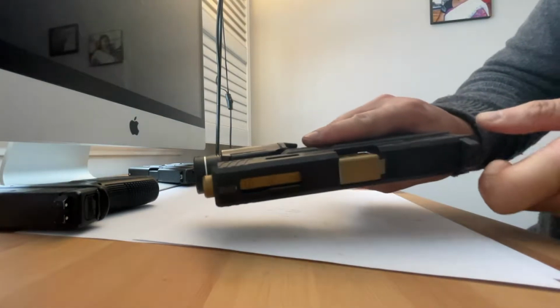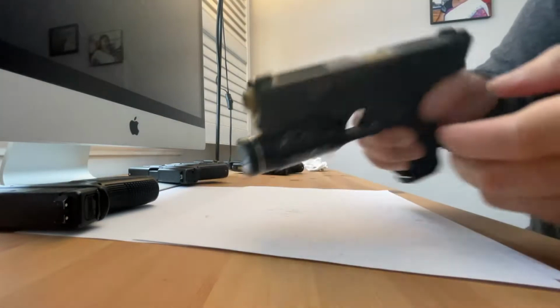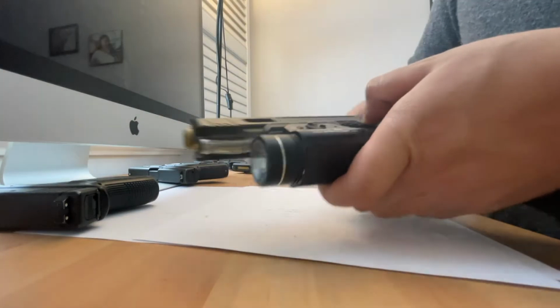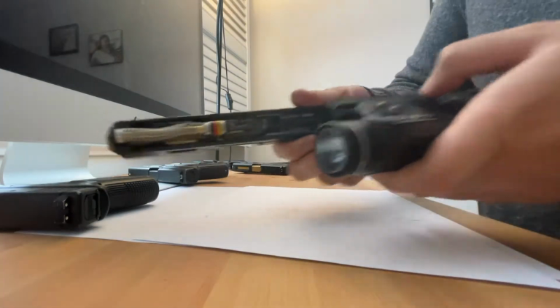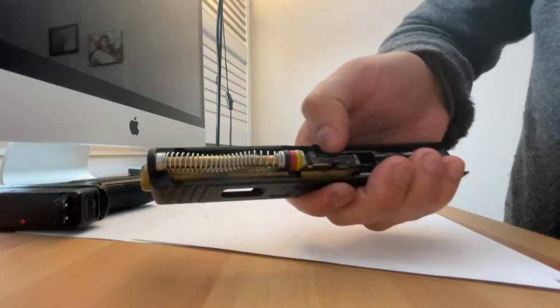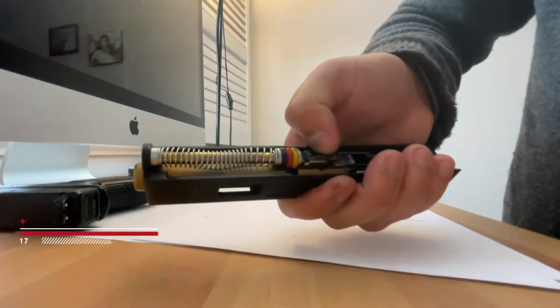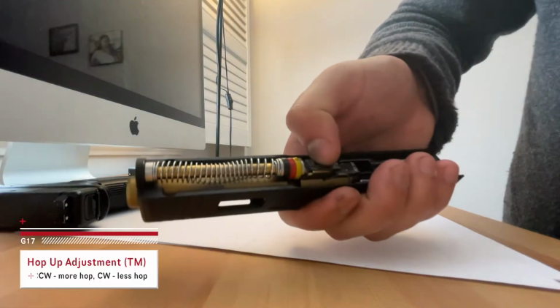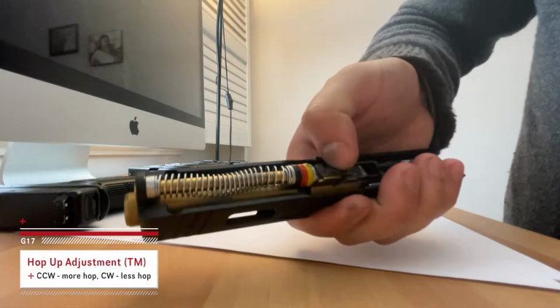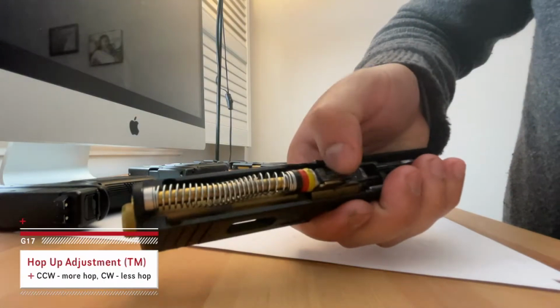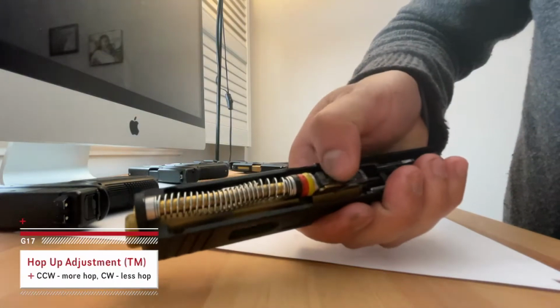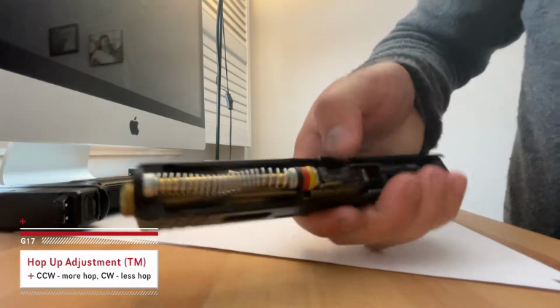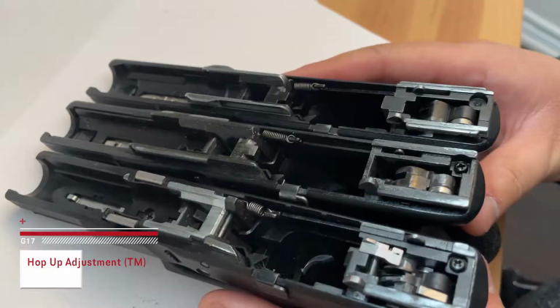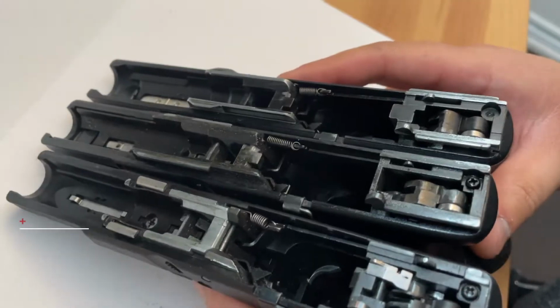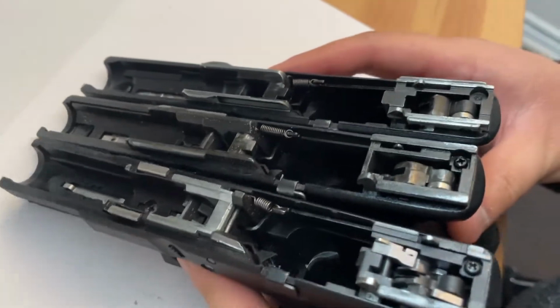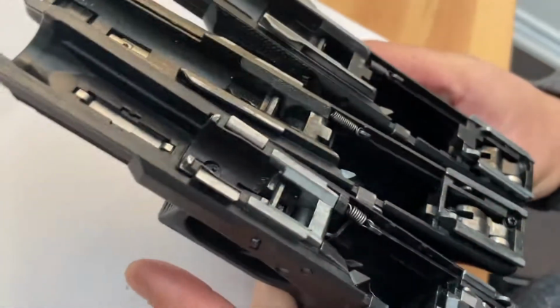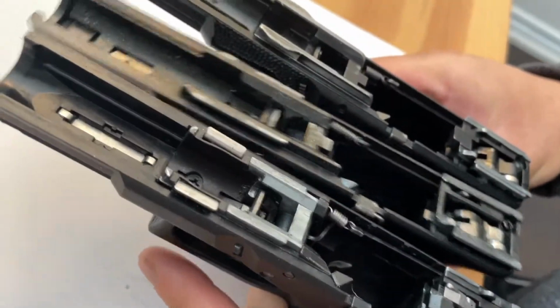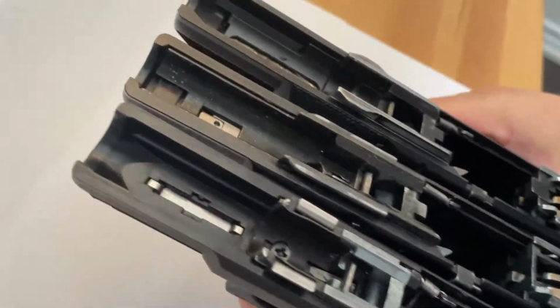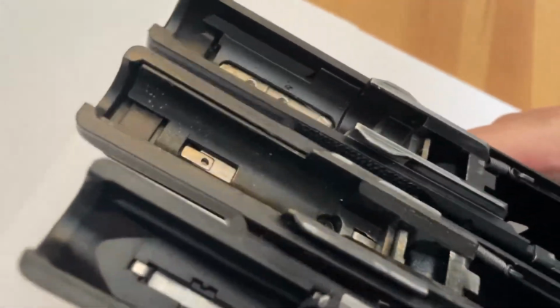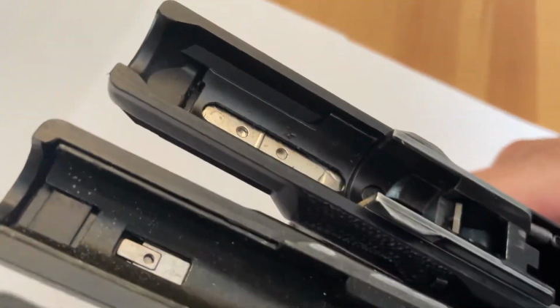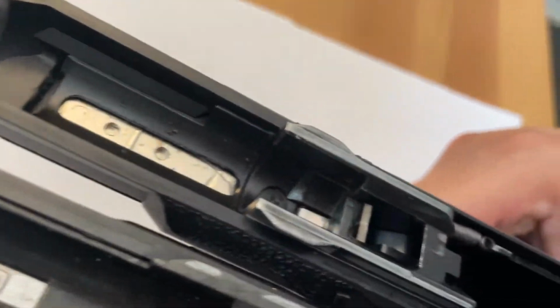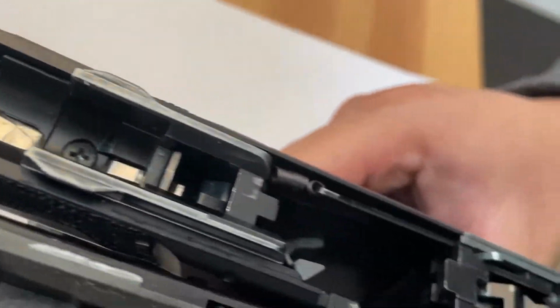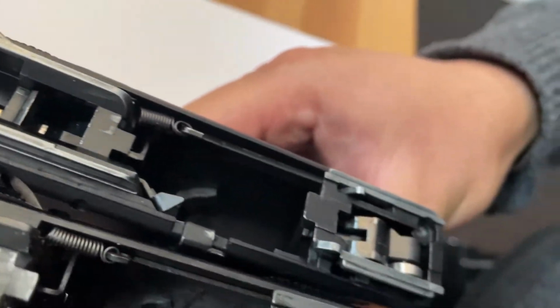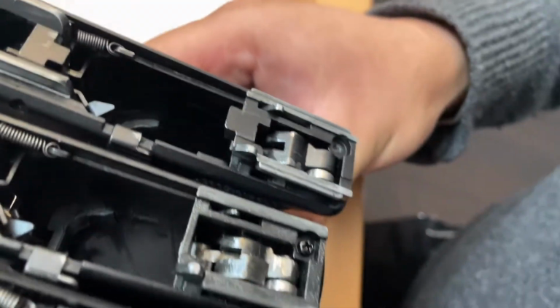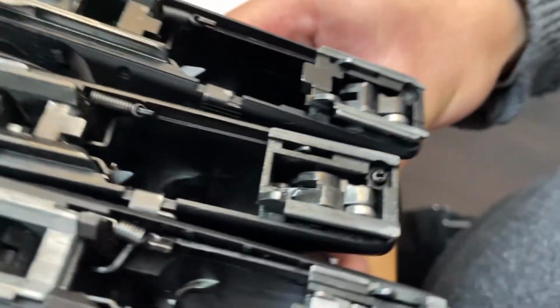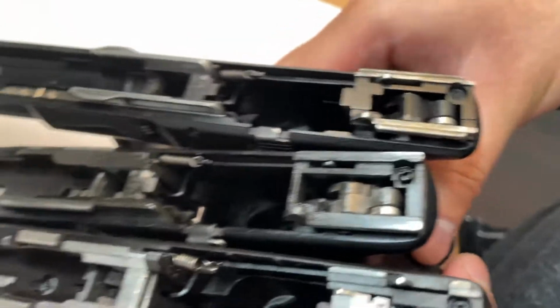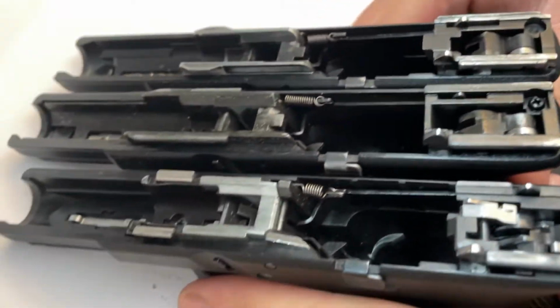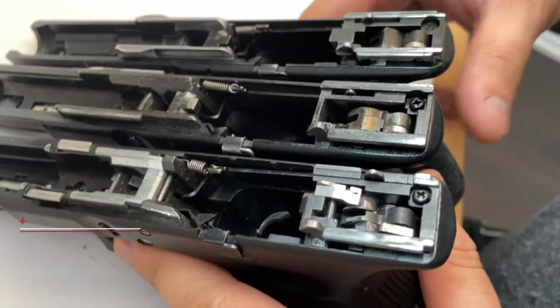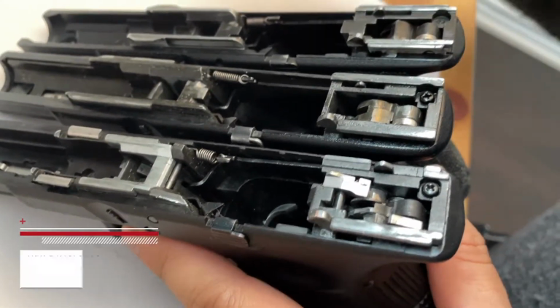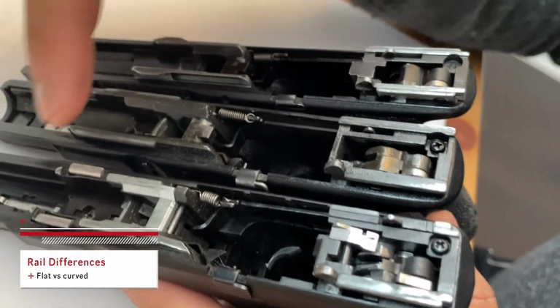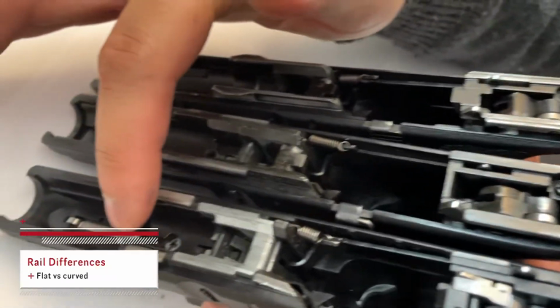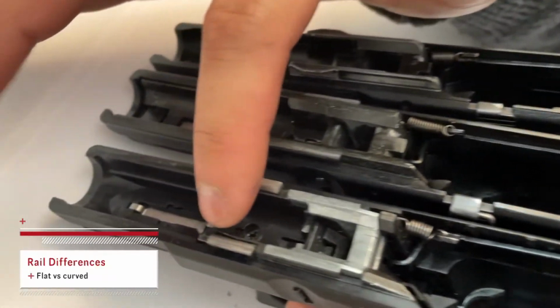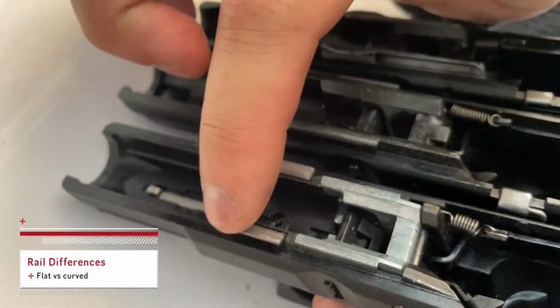For the Glock 17 it's the same as the other two — you'll need to slide it. More or less. So these are the frames for the KJW, TM, and VFC Glocks.